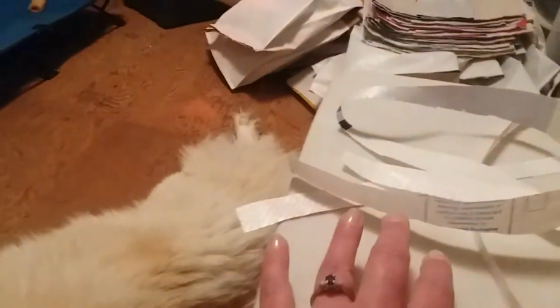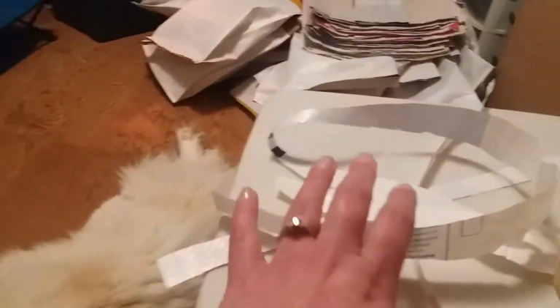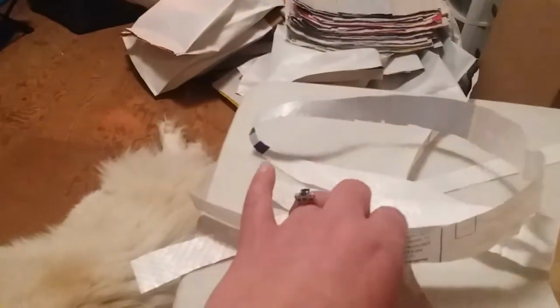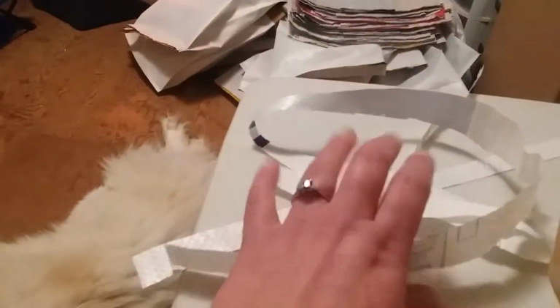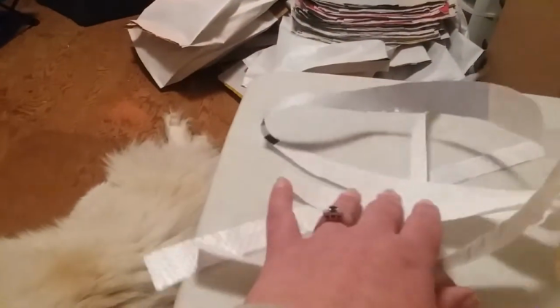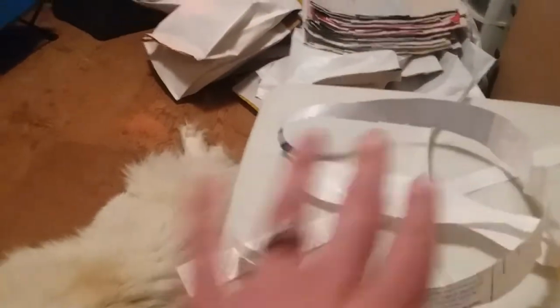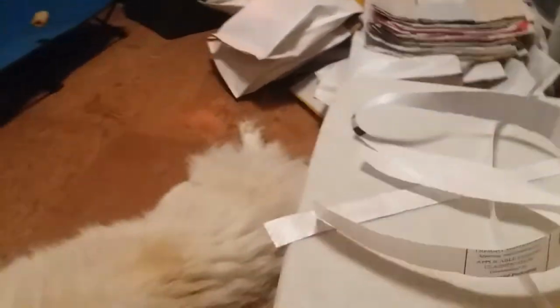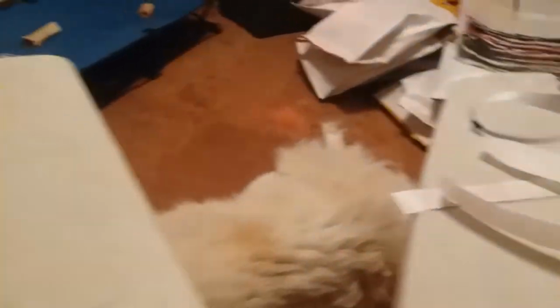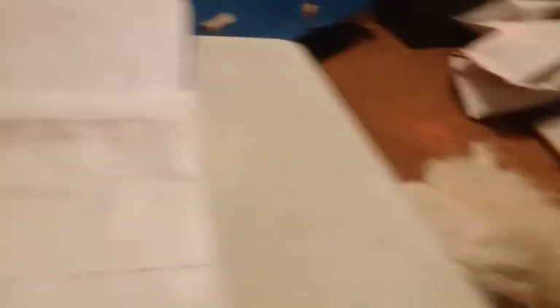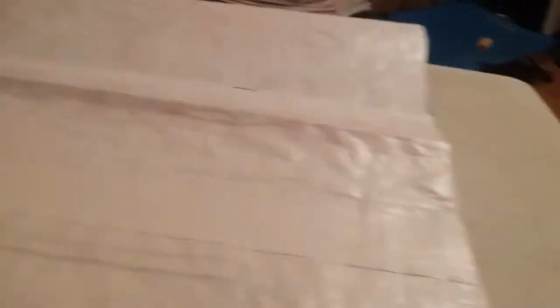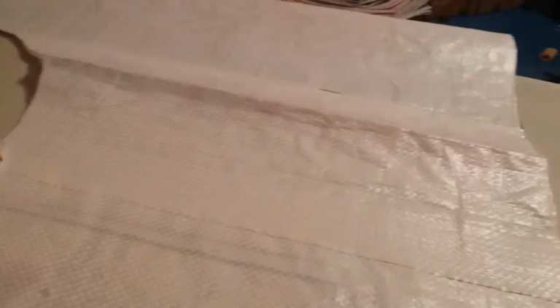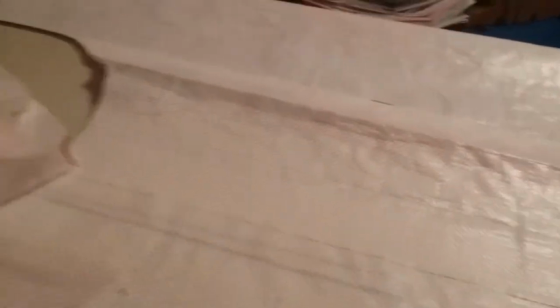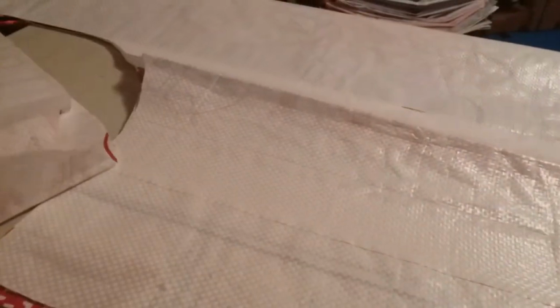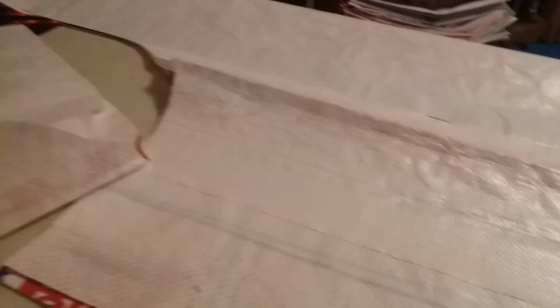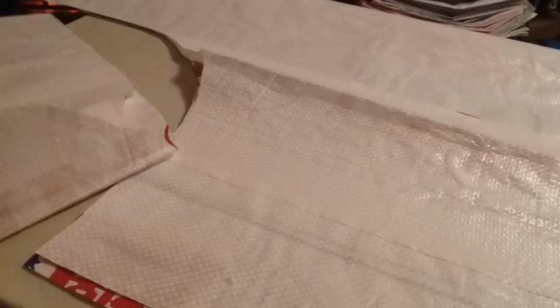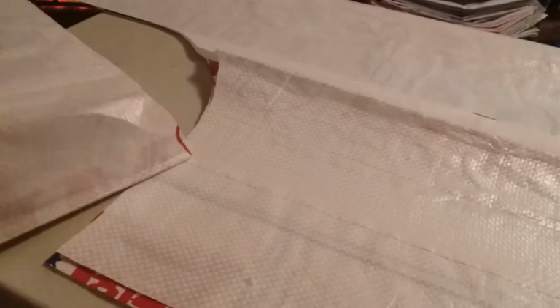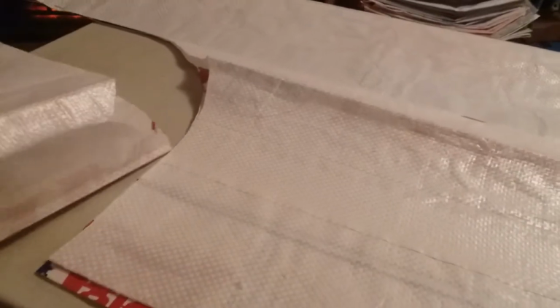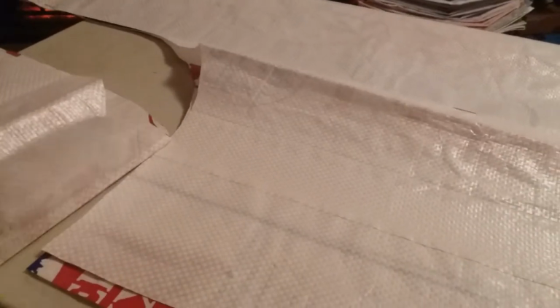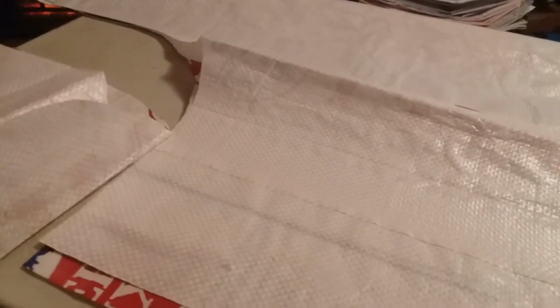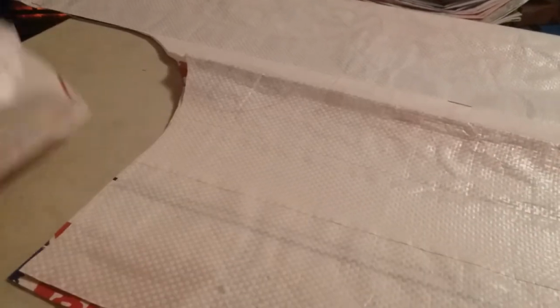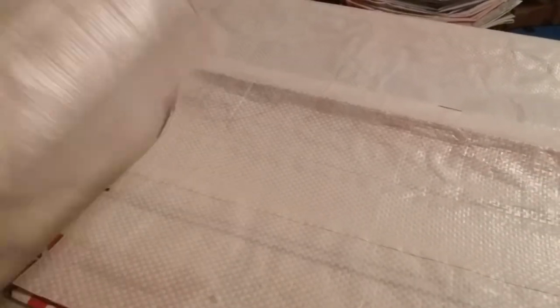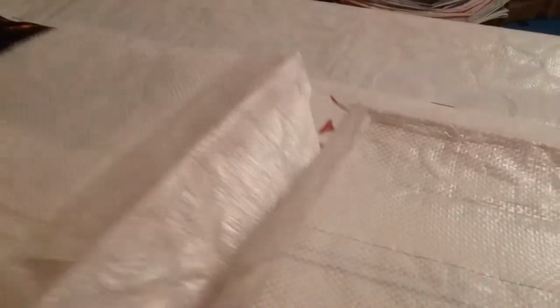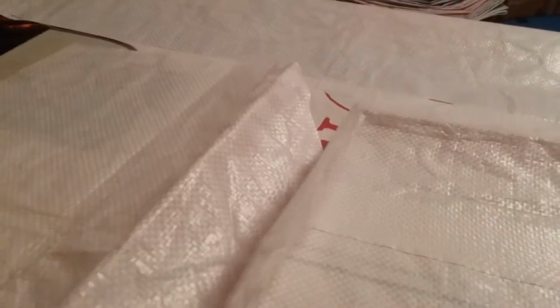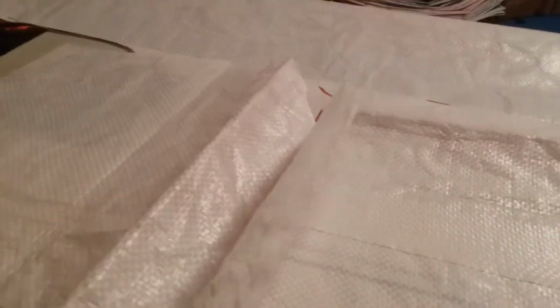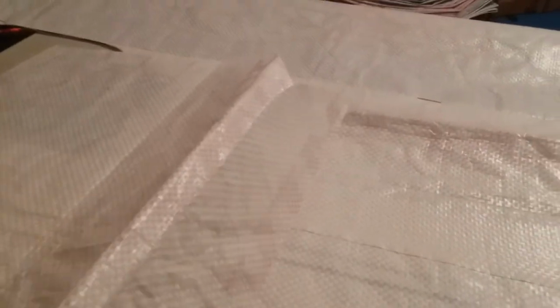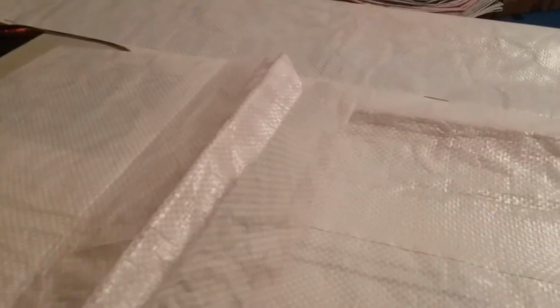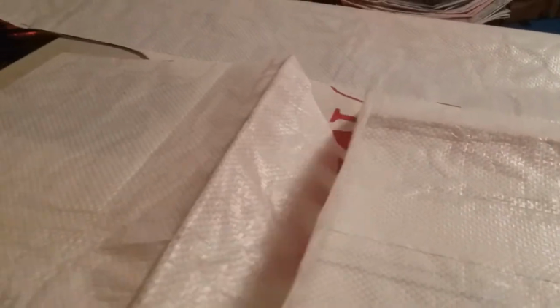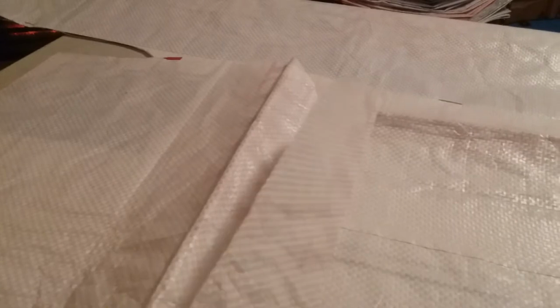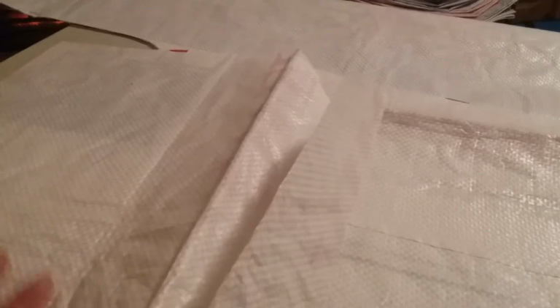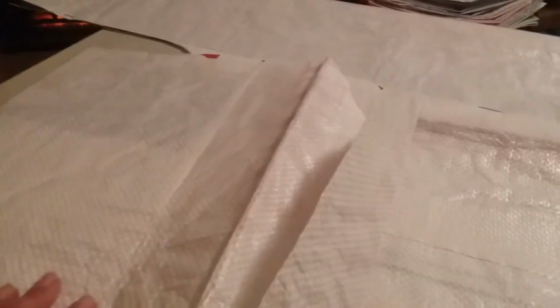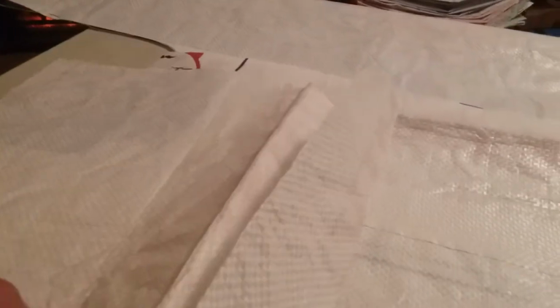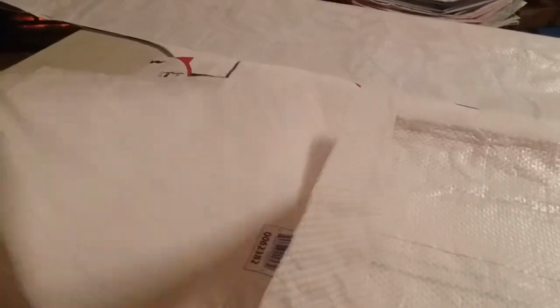All these little scraps — all of these pieces — you're gonna set aside for later. Don't throw them away, there's lots of projects still coming that we'll use different things for.